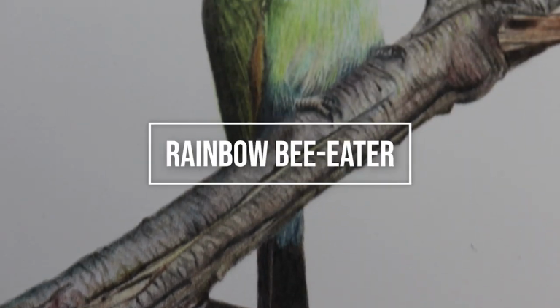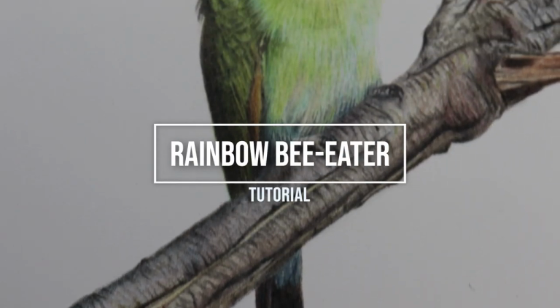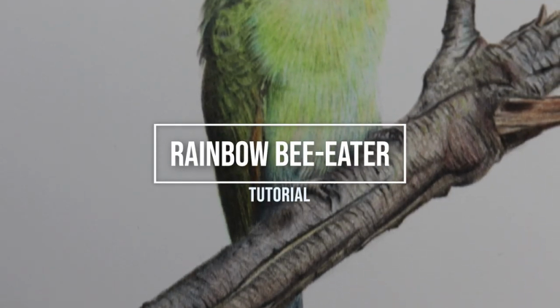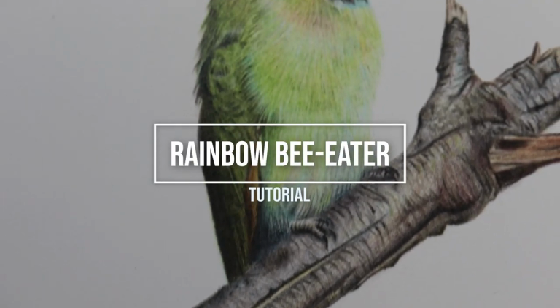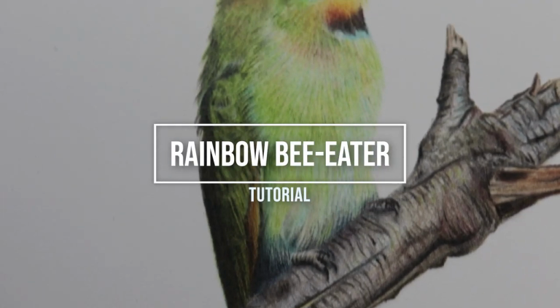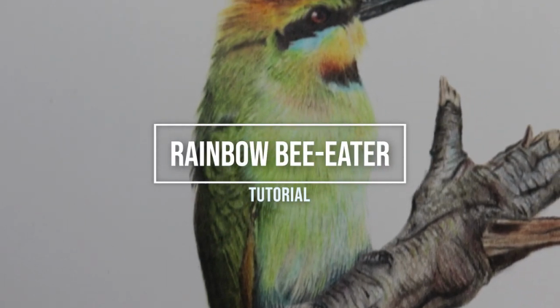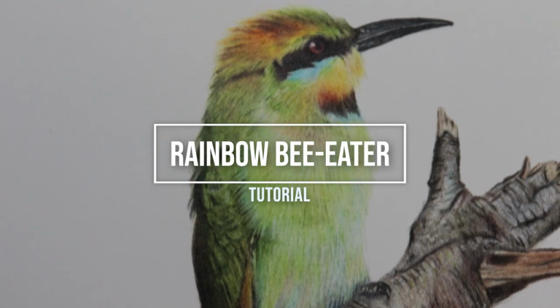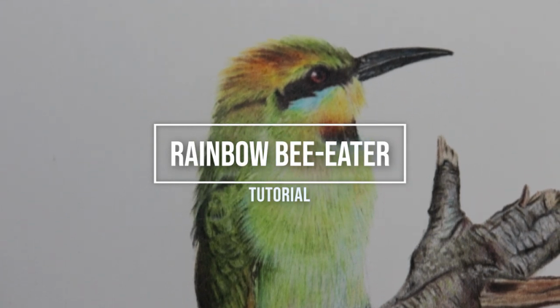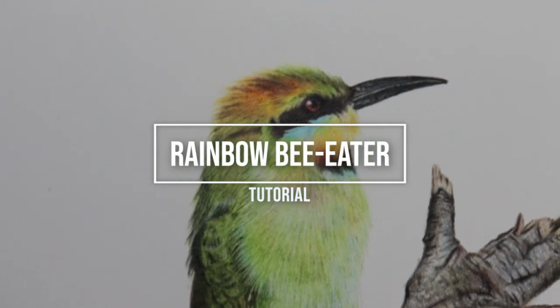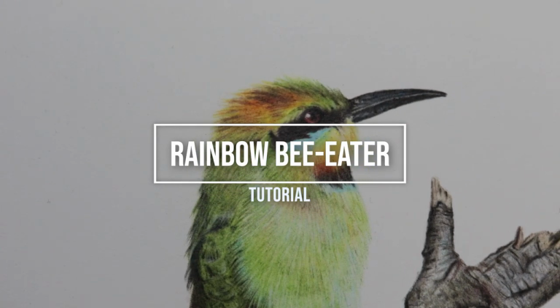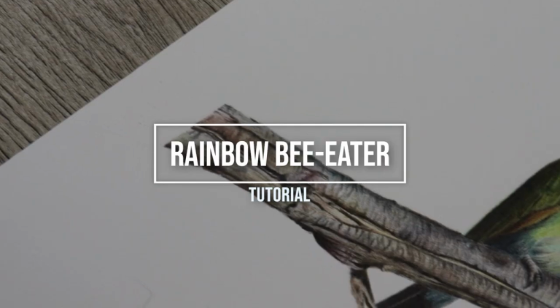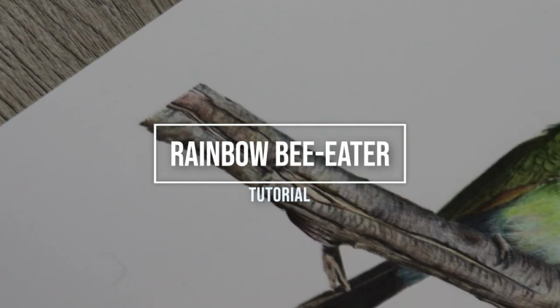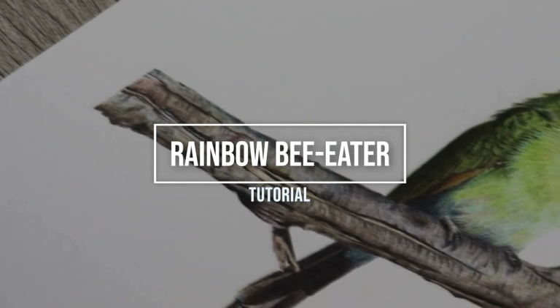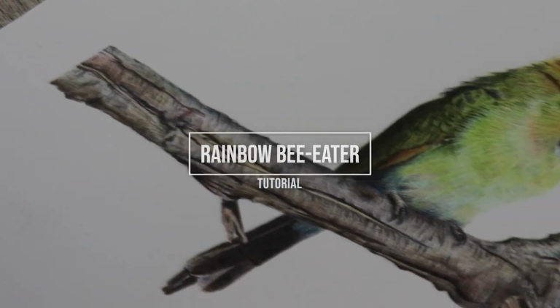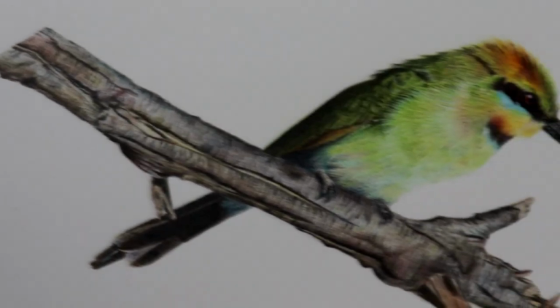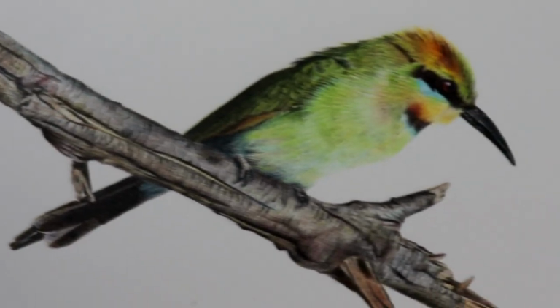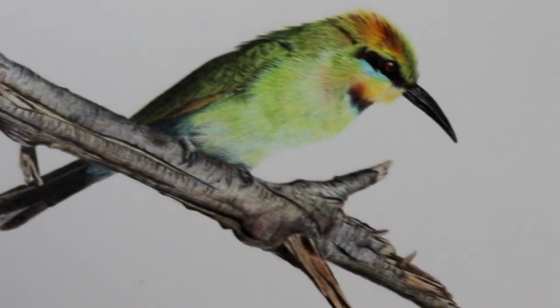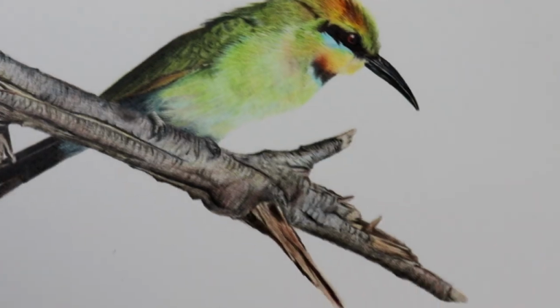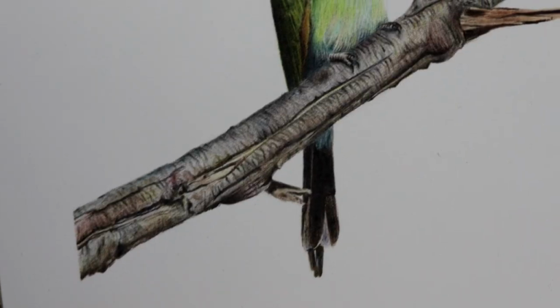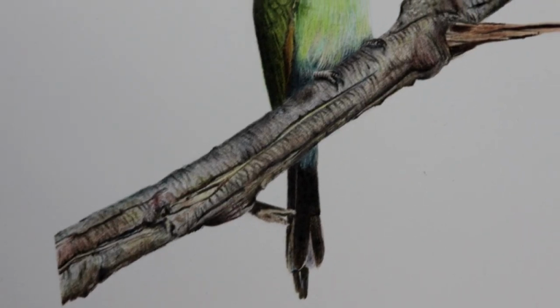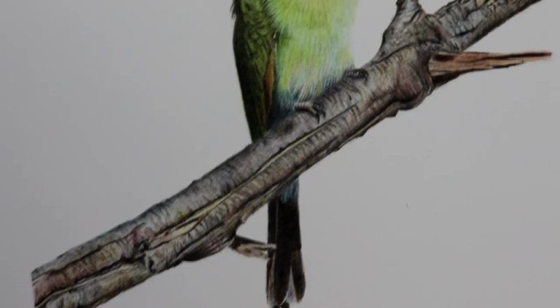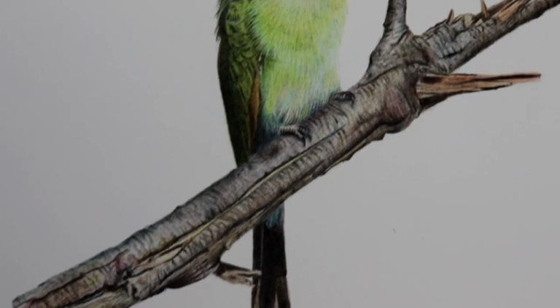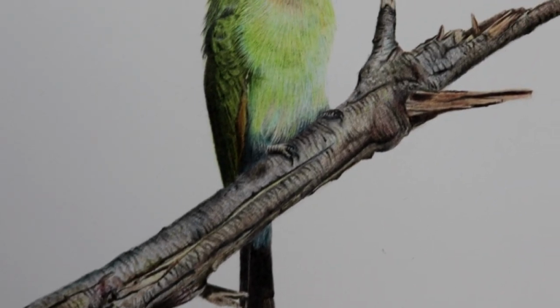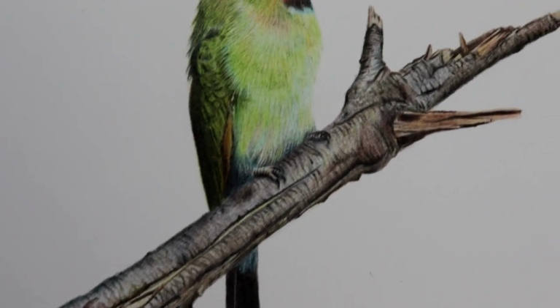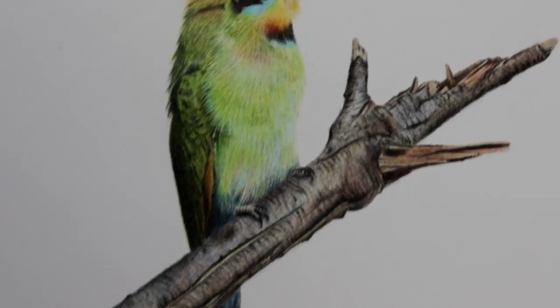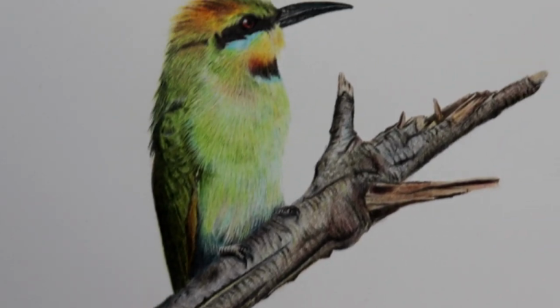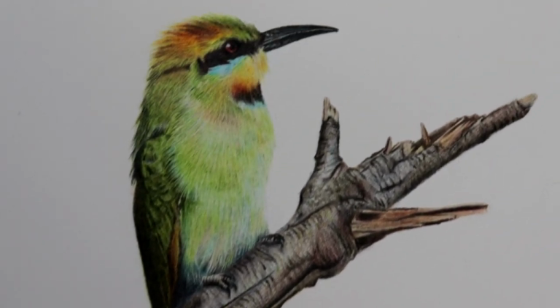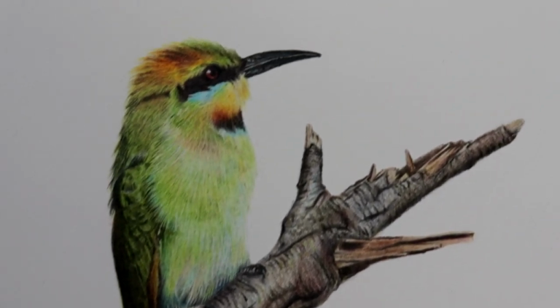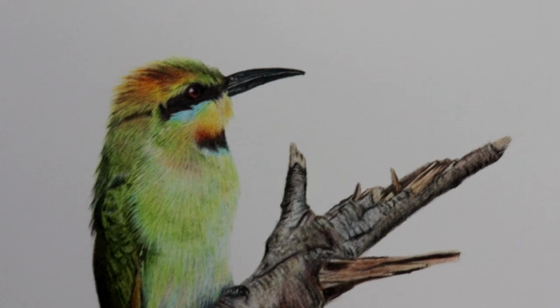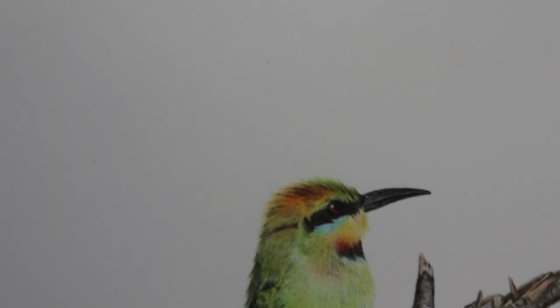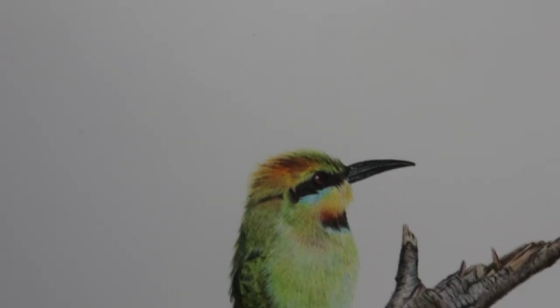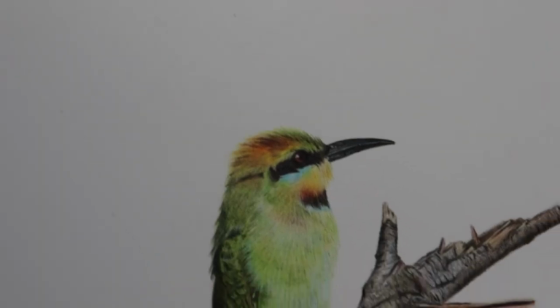Hi guys, welcome to my channel. I'm Lisa and in this video I'm going to show you how I've created this little bee eater bird with Faber-Castell Polychromos pencils on Fabriano Artisco hot press watercolor paper. In the description below I'll put a list of the pencils and paper that I used.